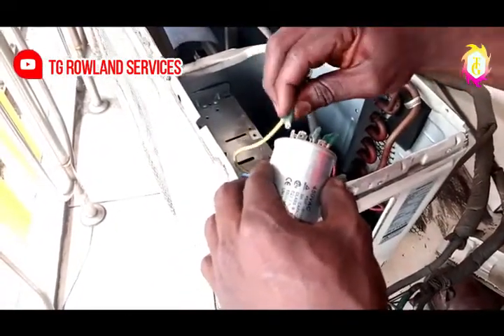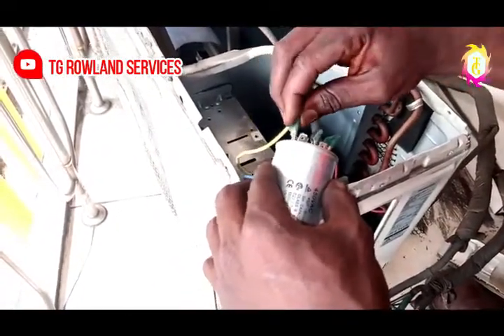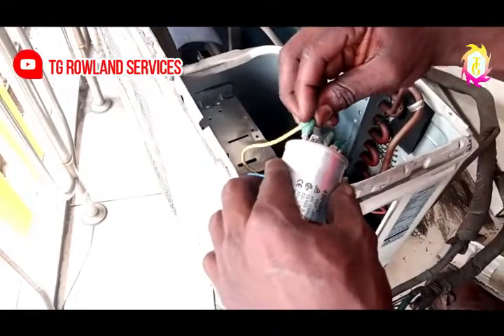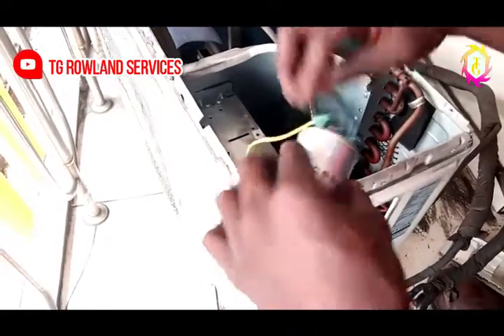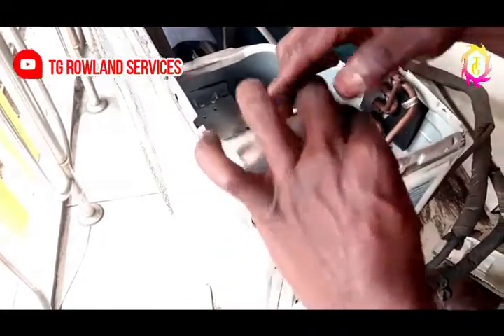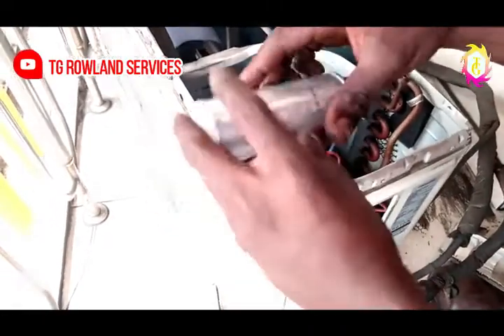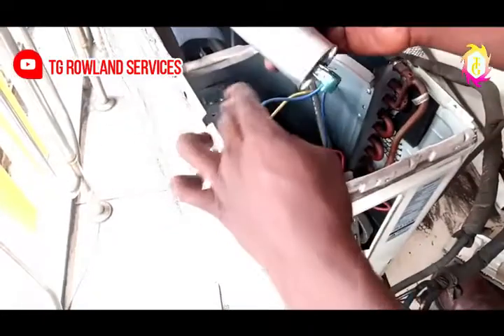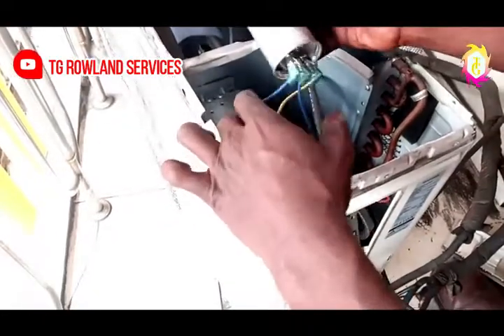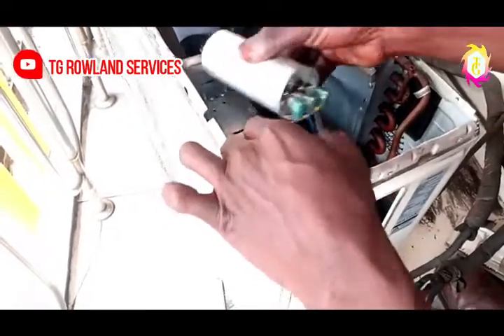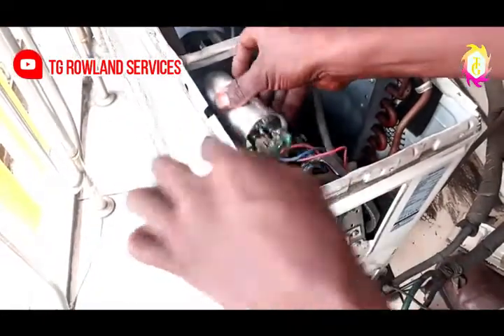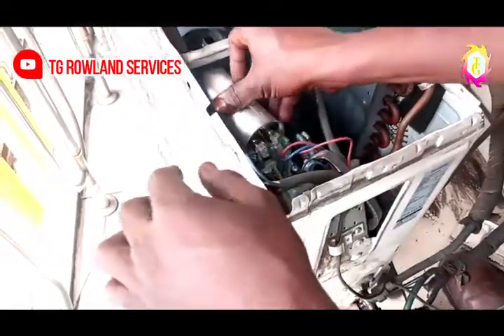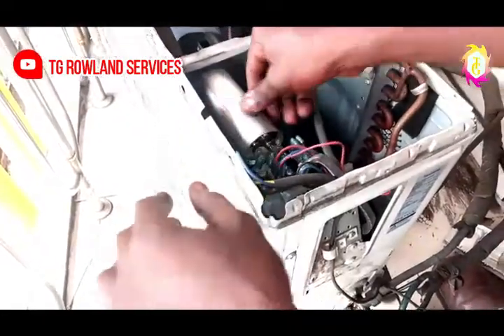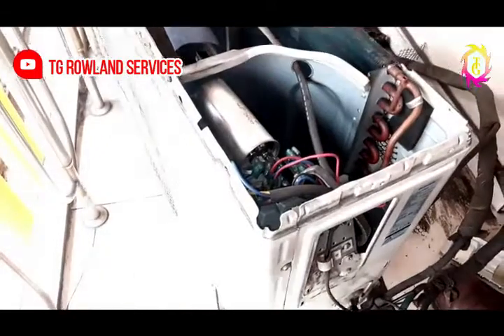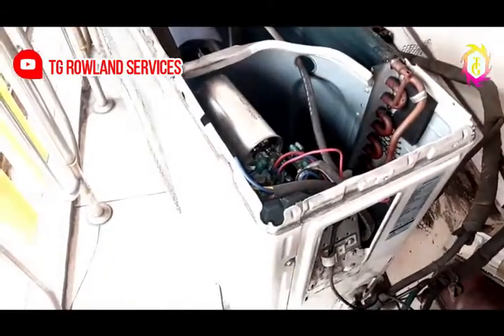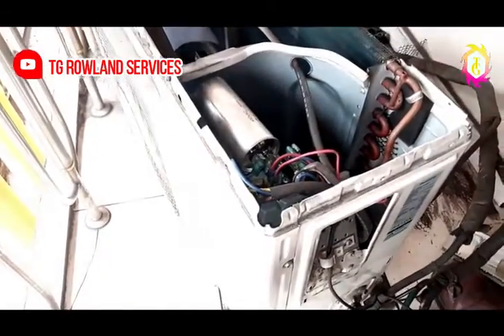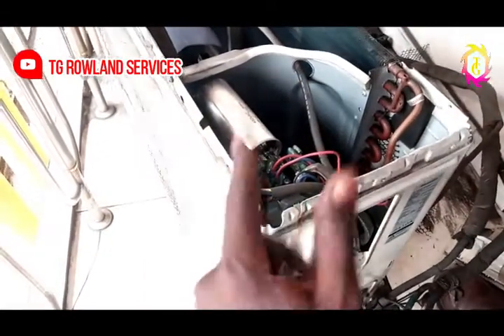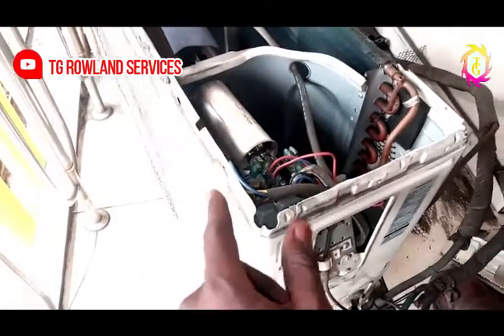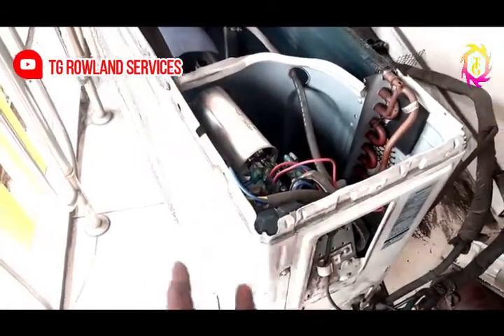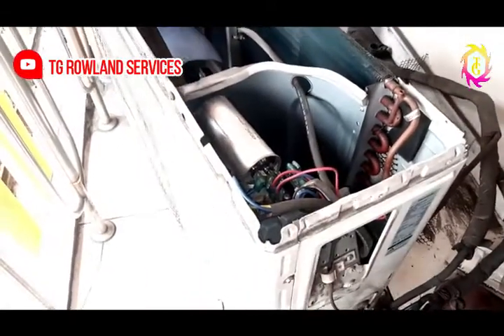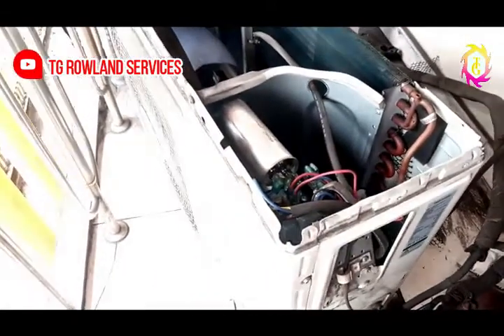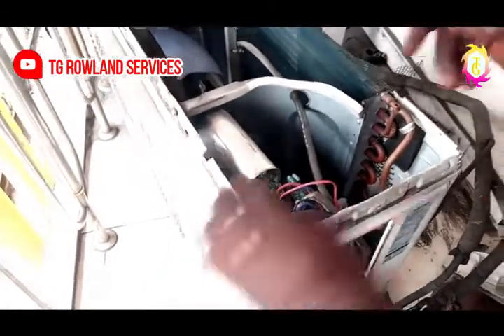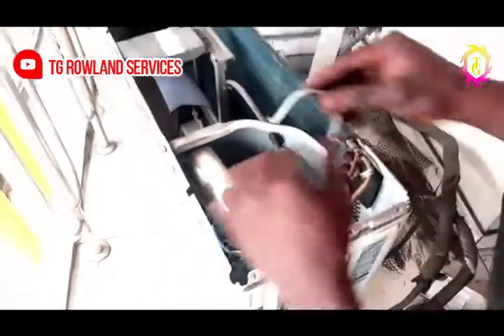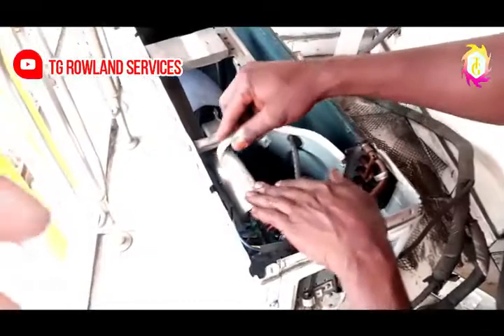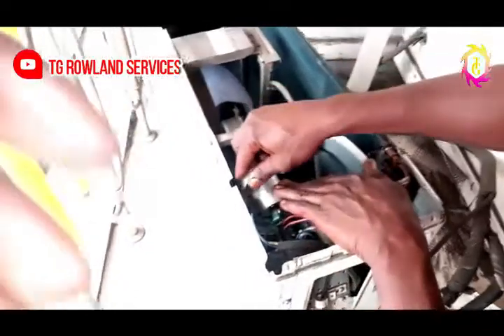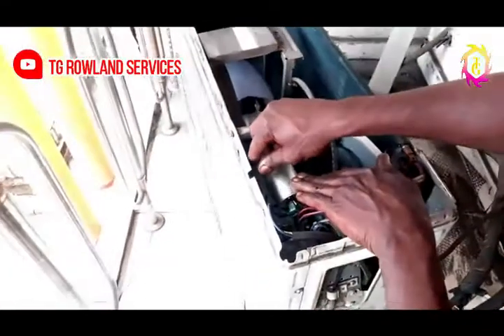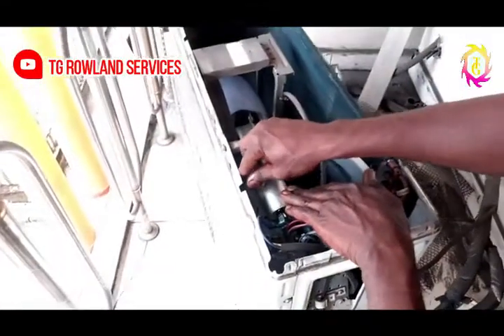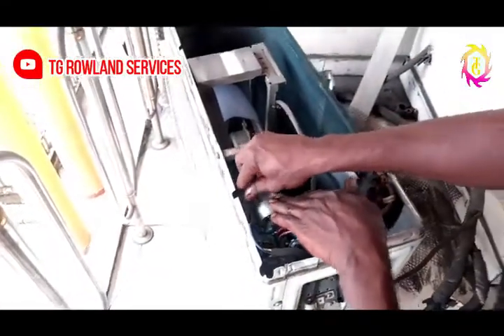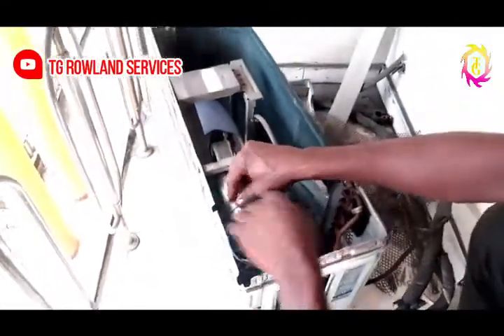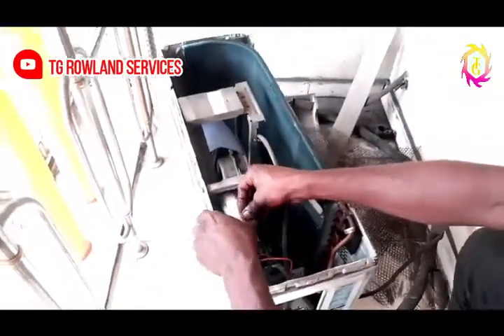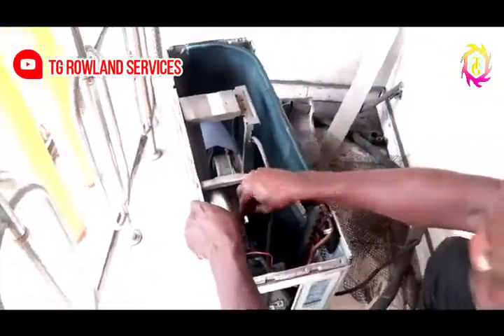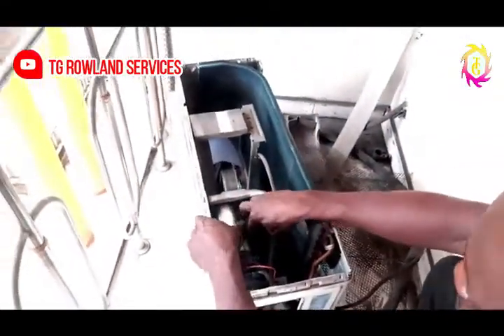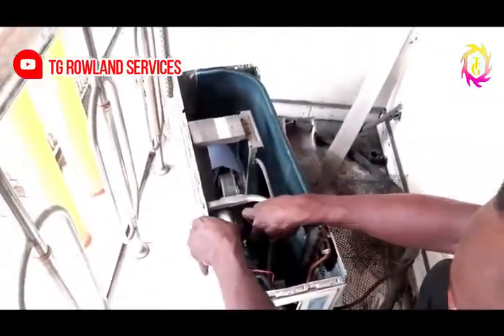You make it to be separate, like this. Now you are done fixing the capacitor. All you need to do is to test it to see if it's going to work. The same way you loosened it out is the same way you are putting the clip back.